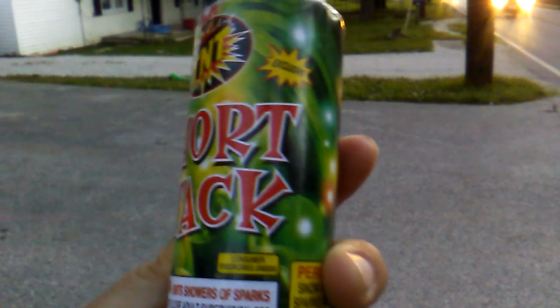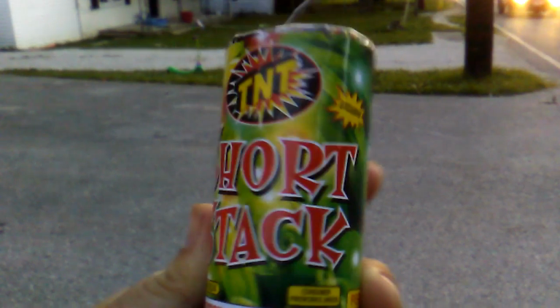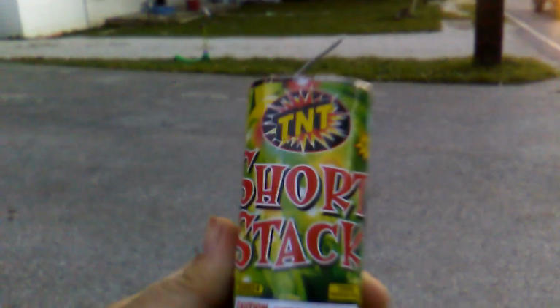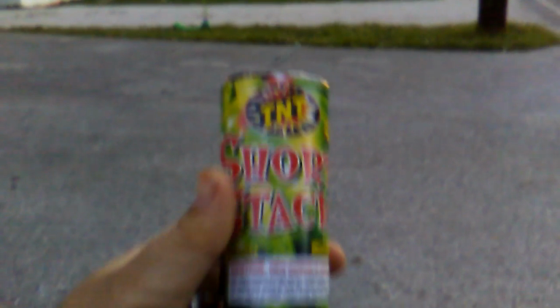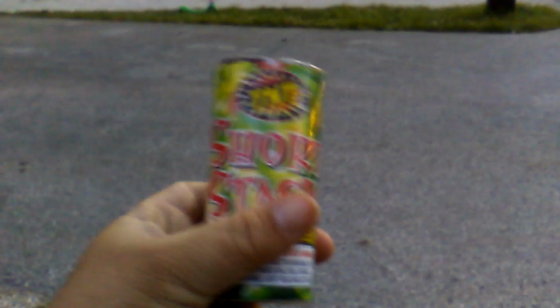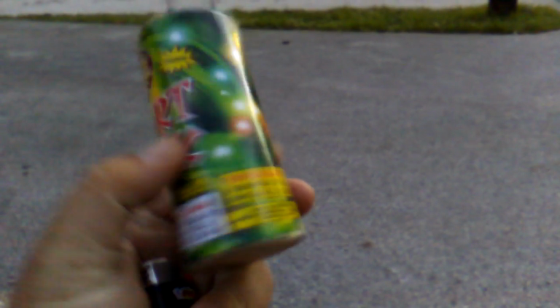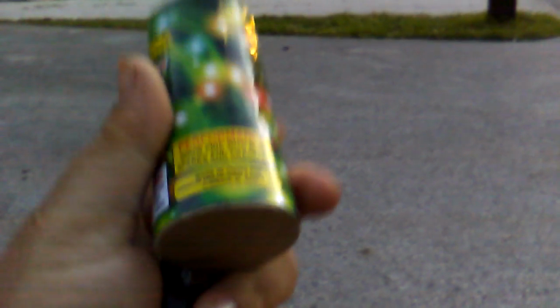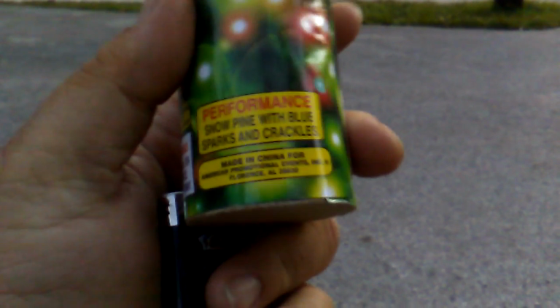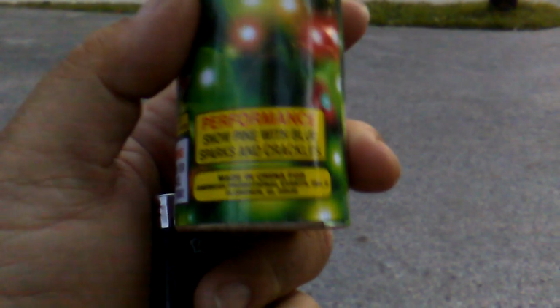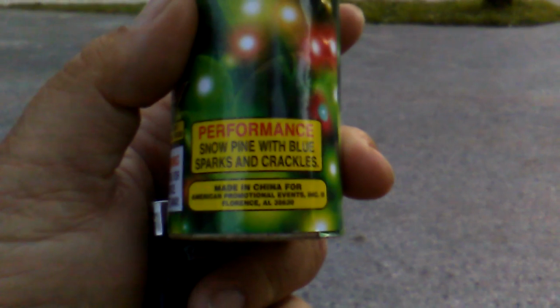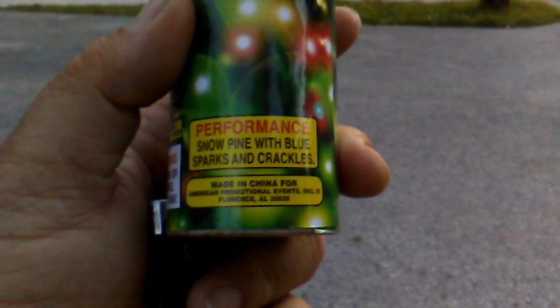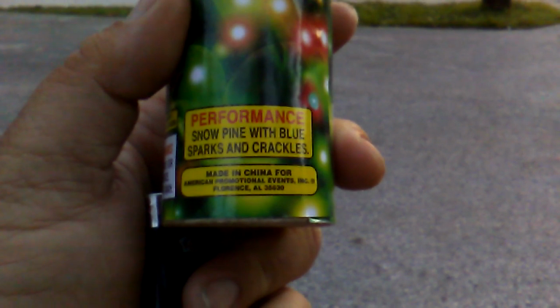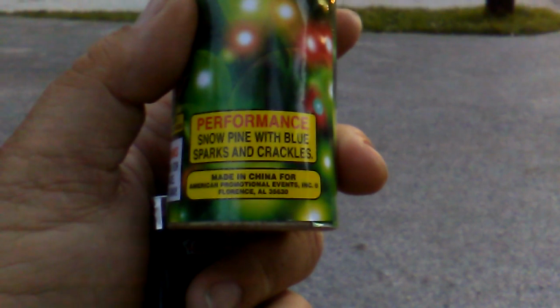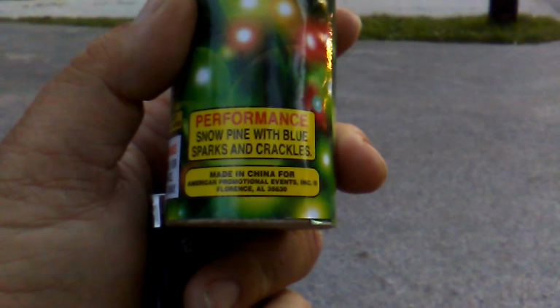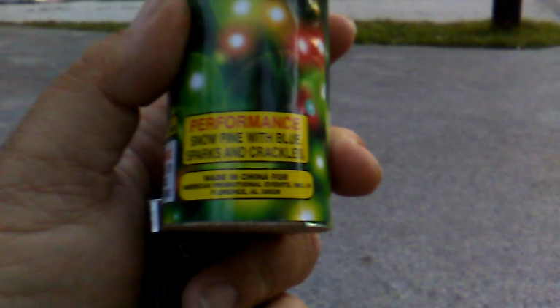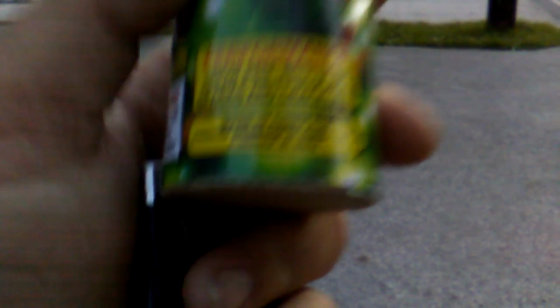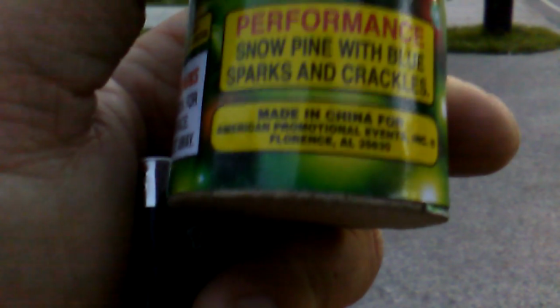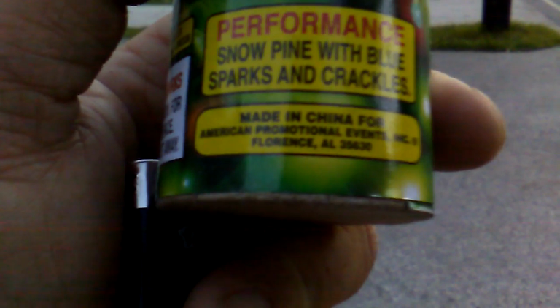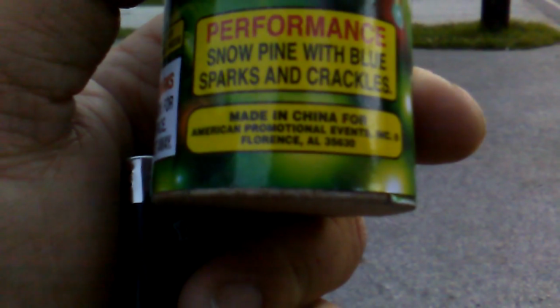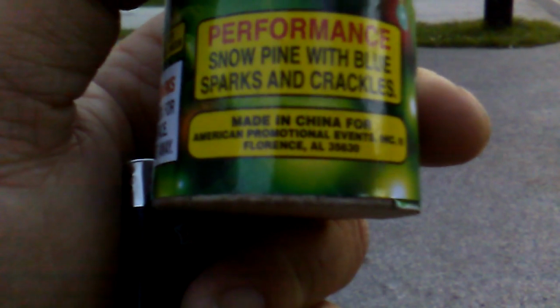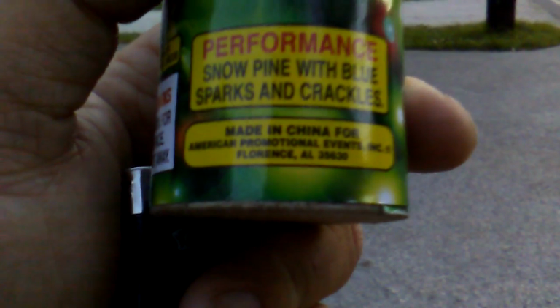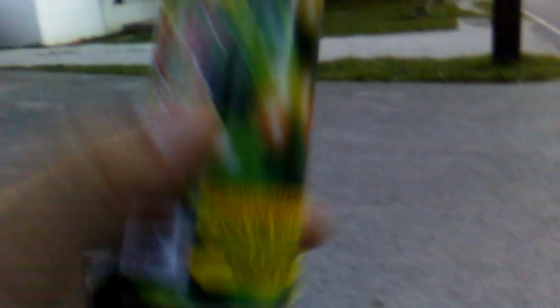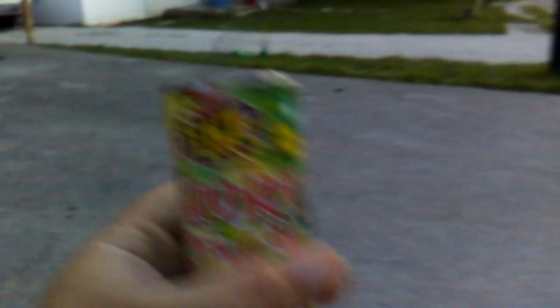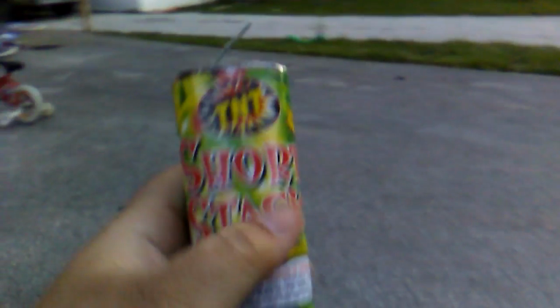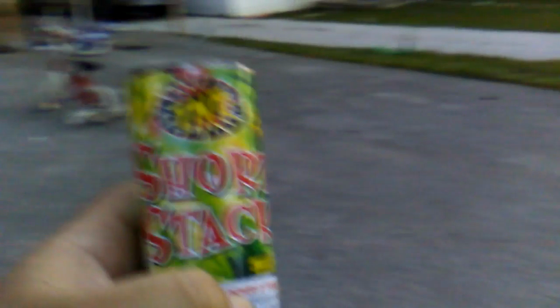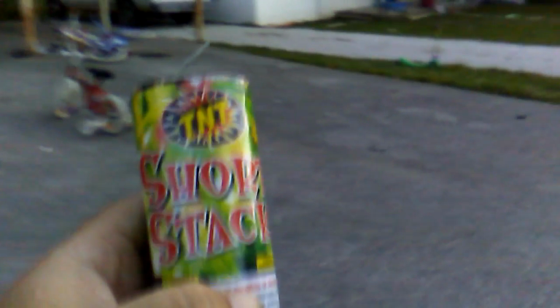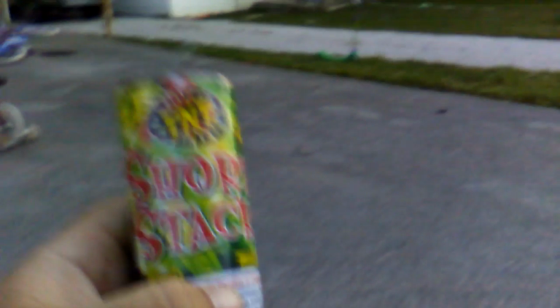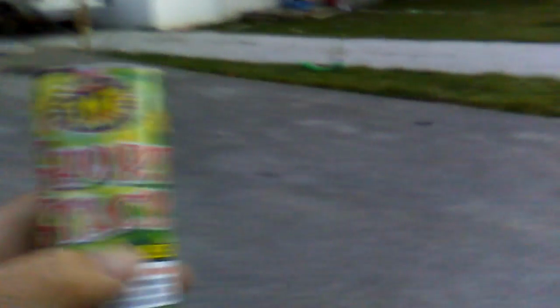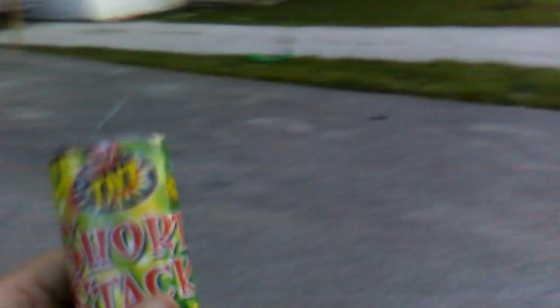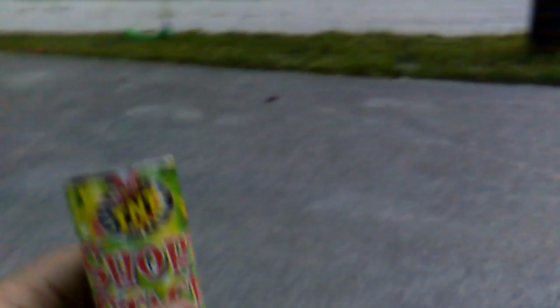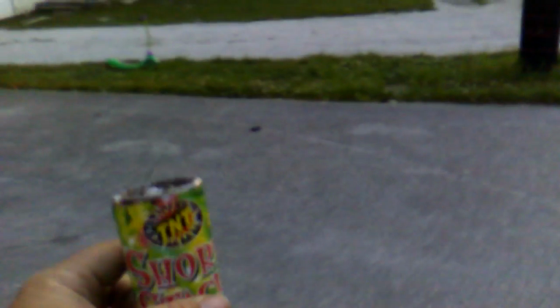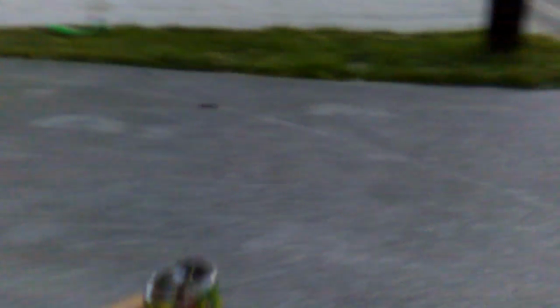You can see right there — it's made in China. Let's see what this bad boy will do. We purchased it for the very low amount of a dollar.